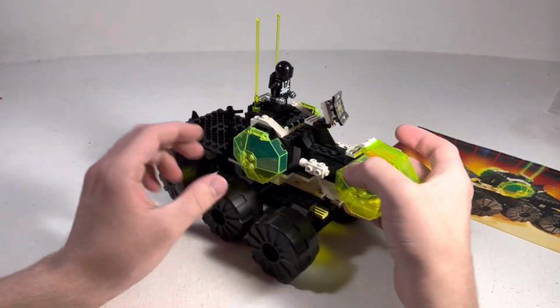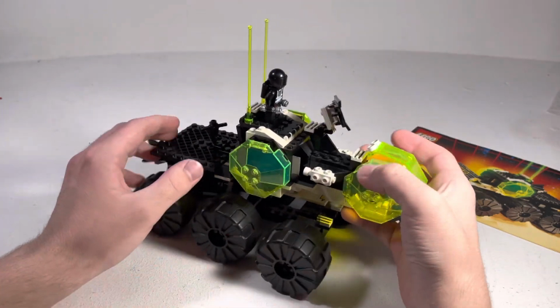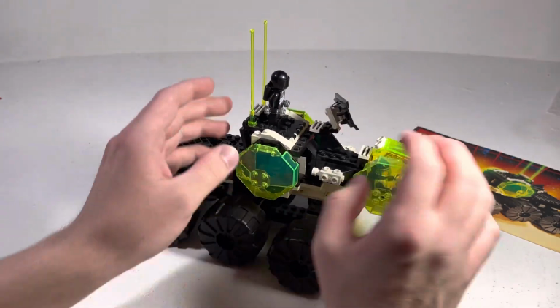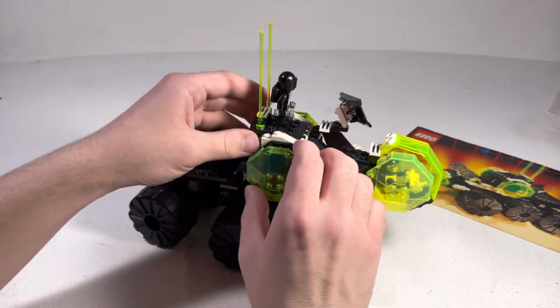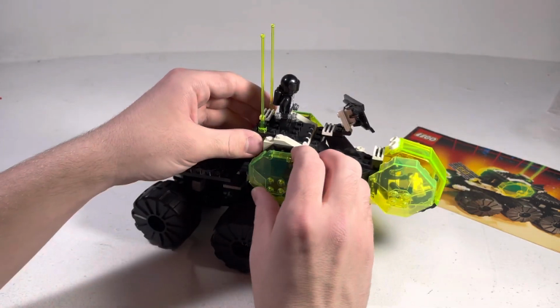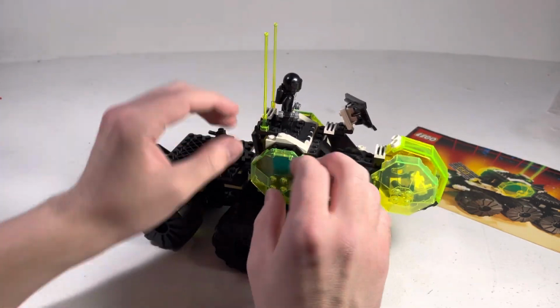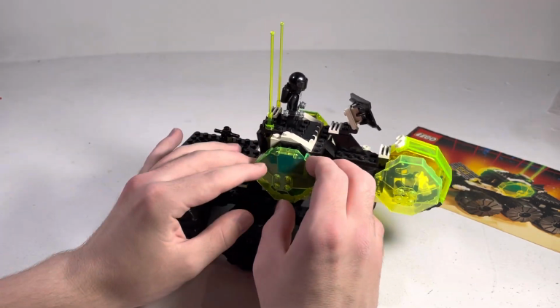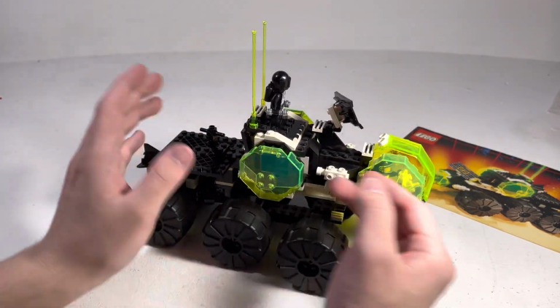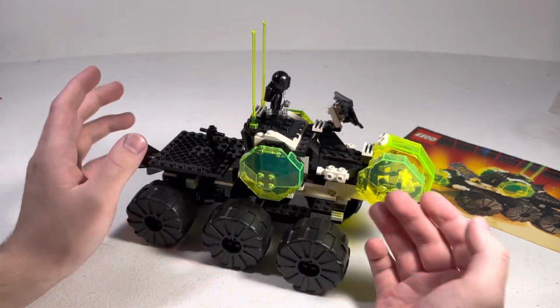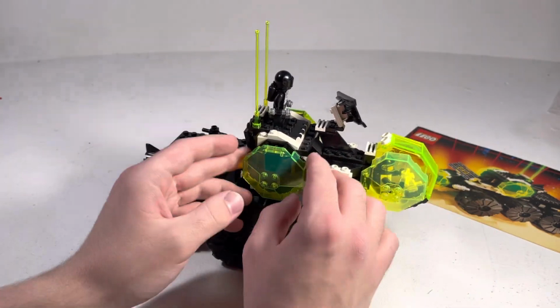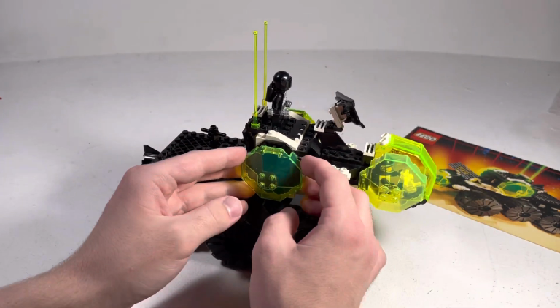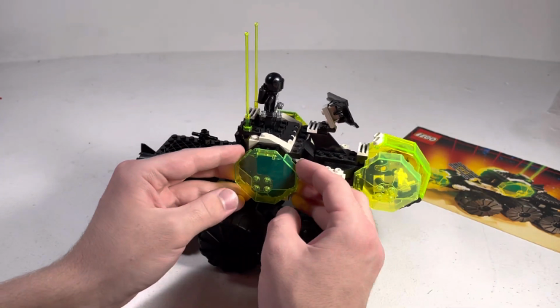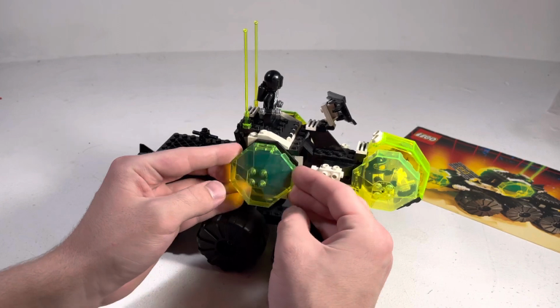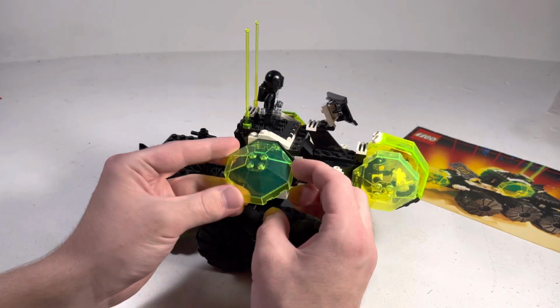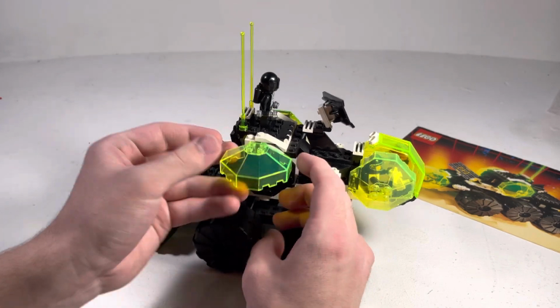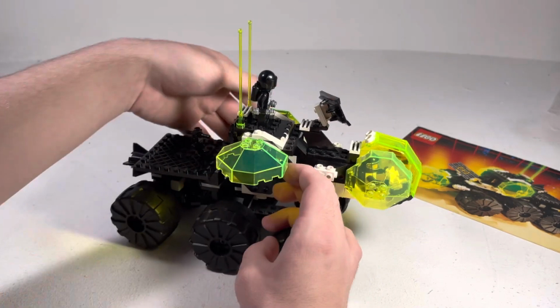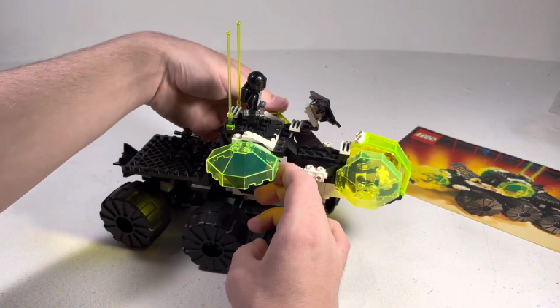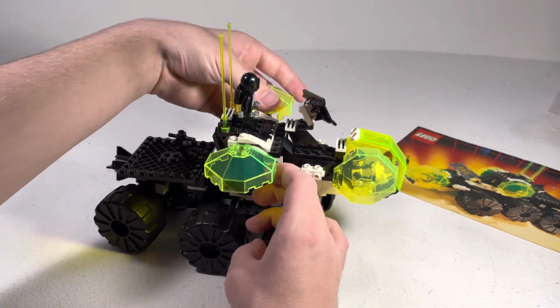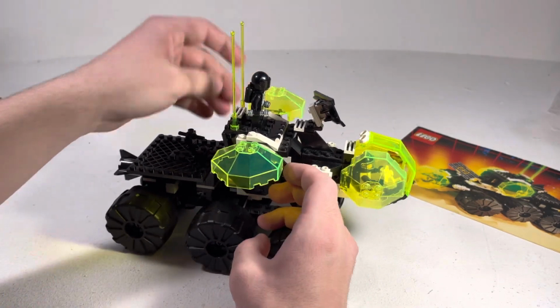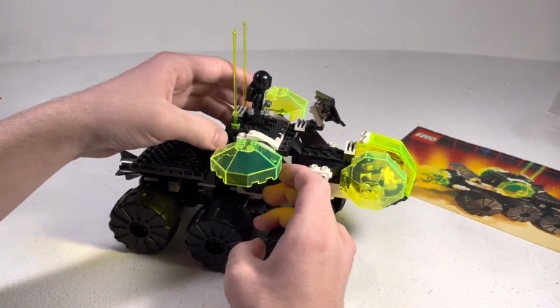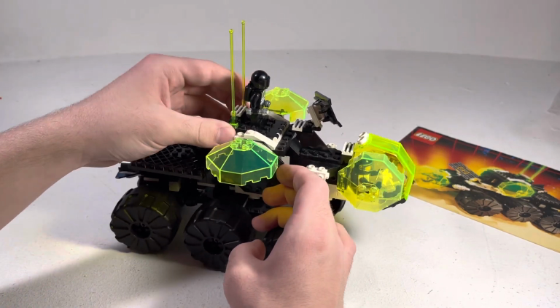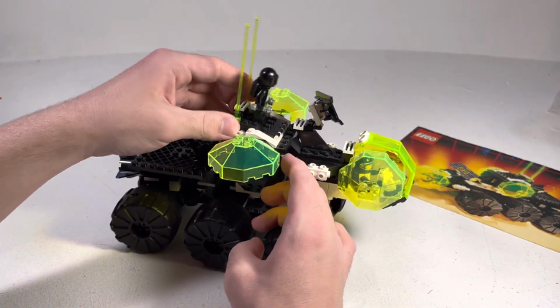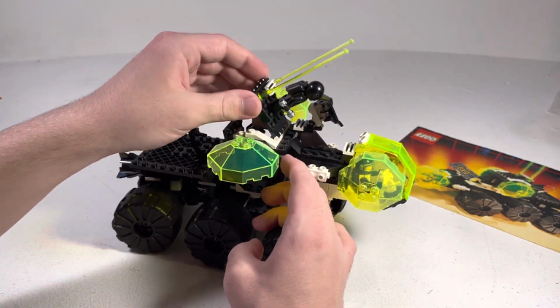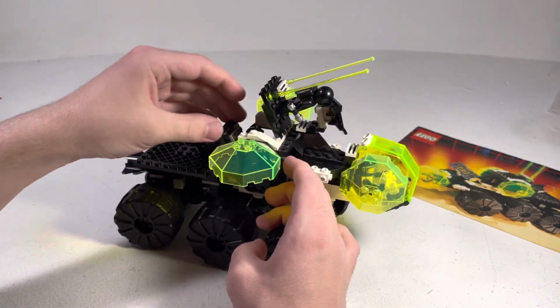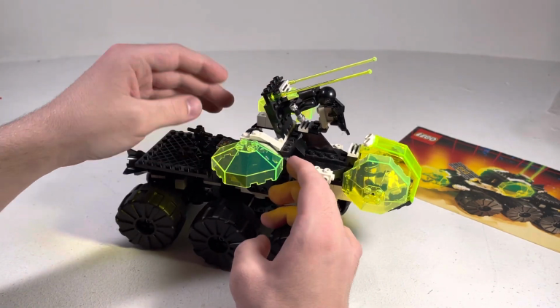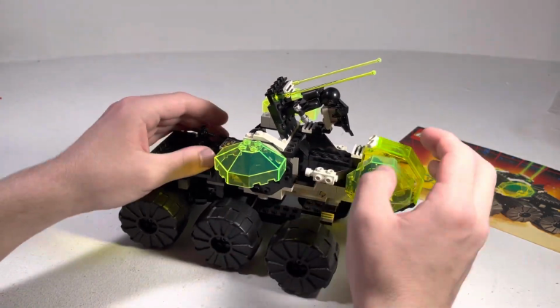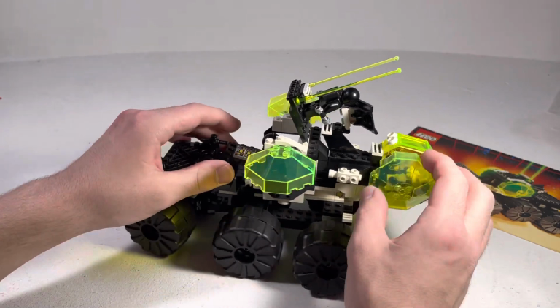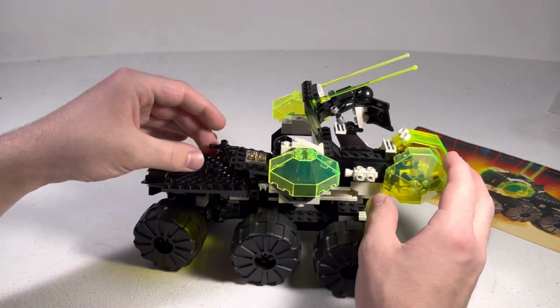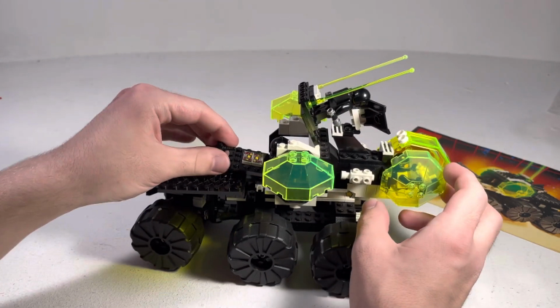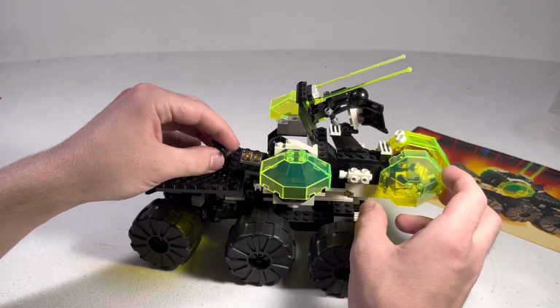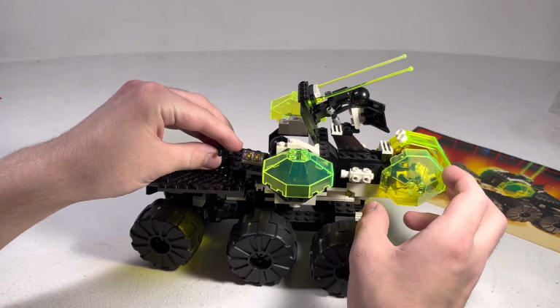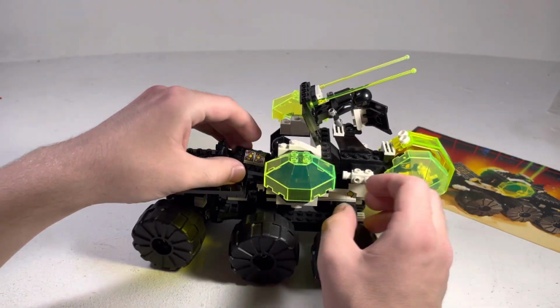And you have more of those spectral bubble kind of things, which I love — I love these pieces so much. They open up on all sides, and there are so many different flaps and things that open up. It's just so extravagant. I really love it.